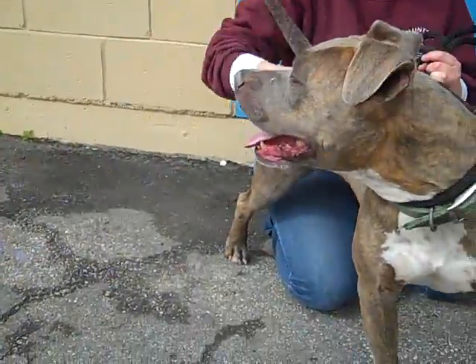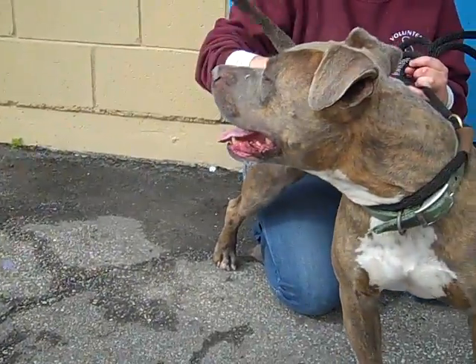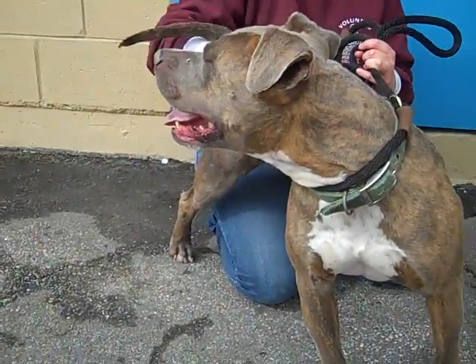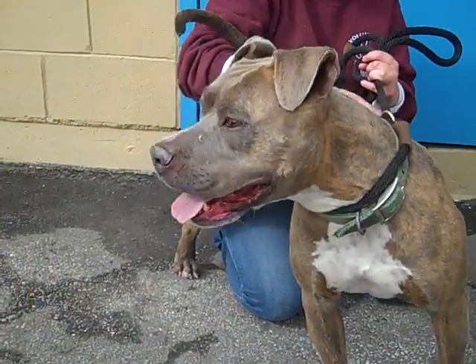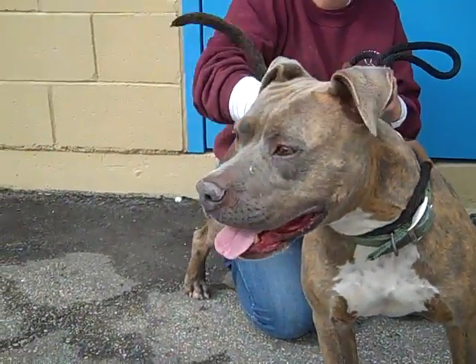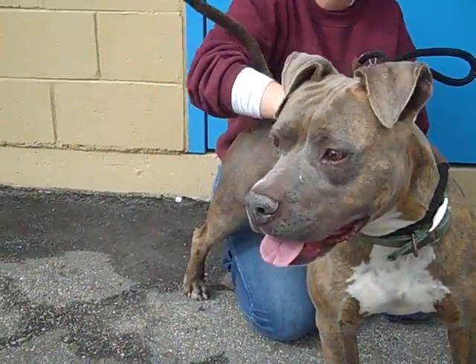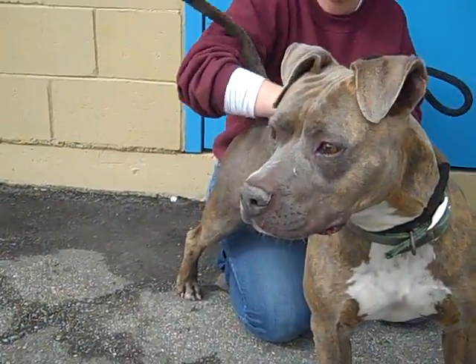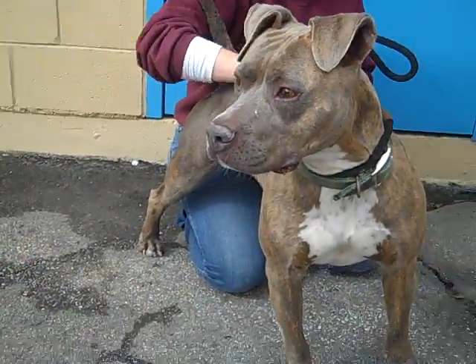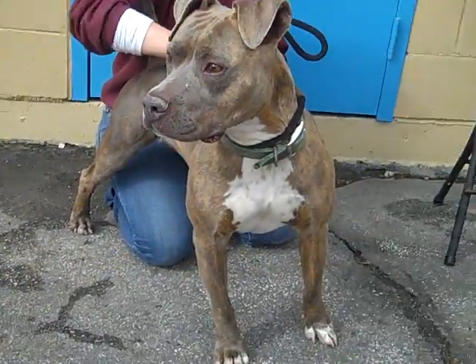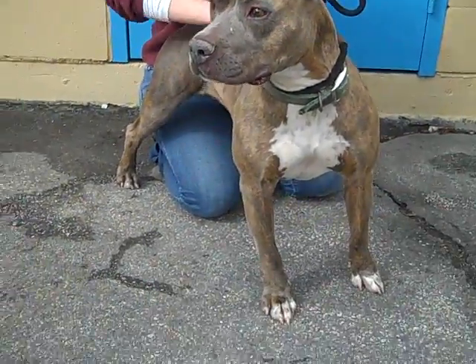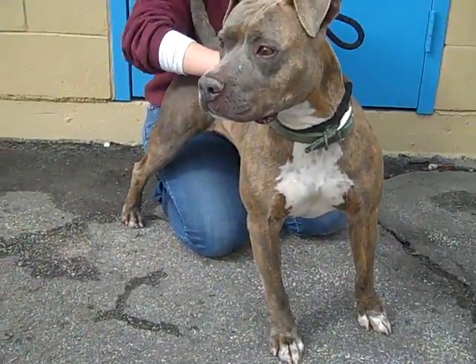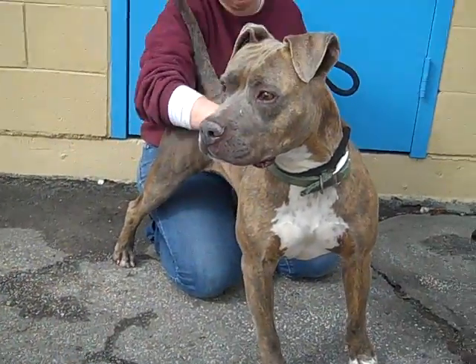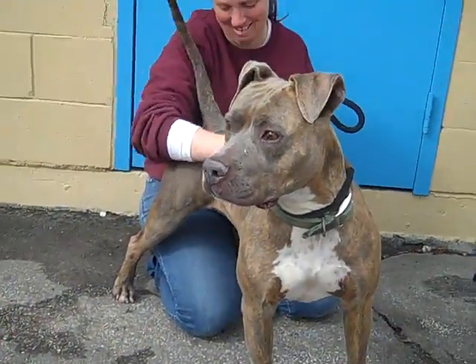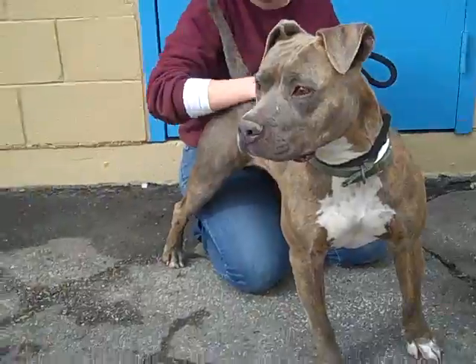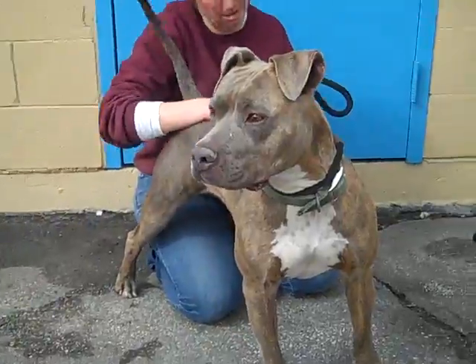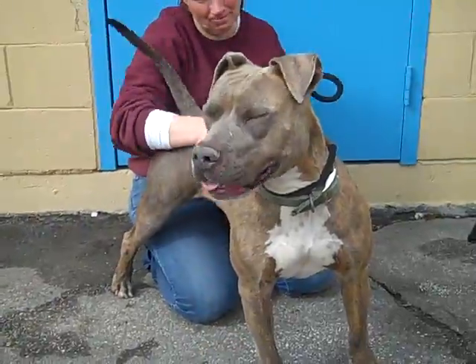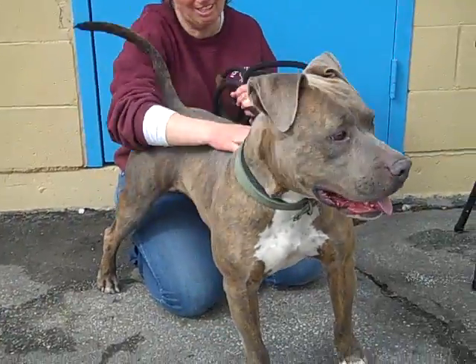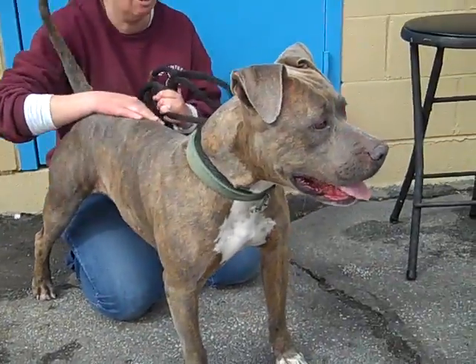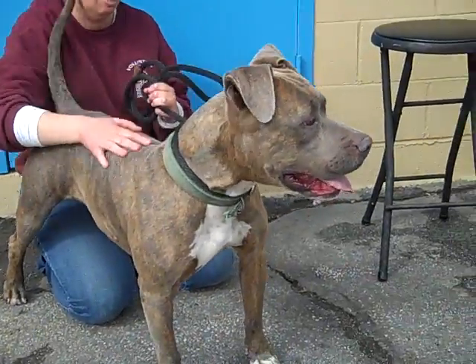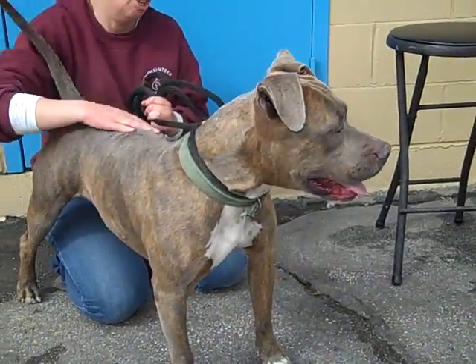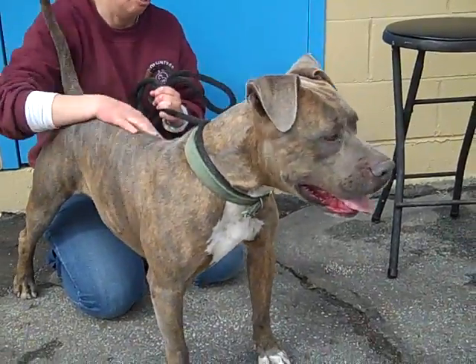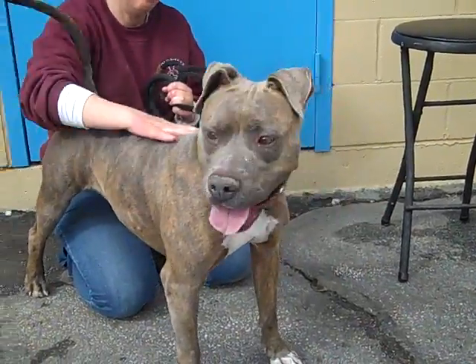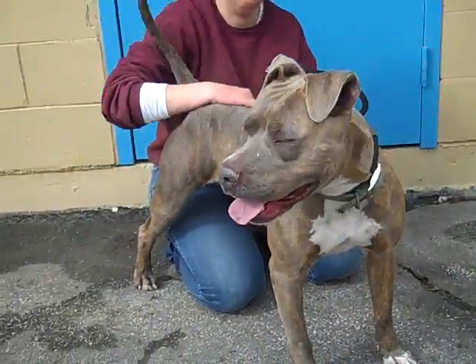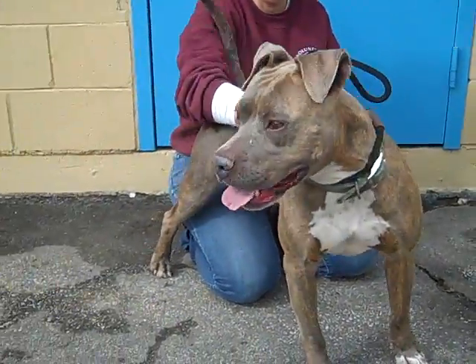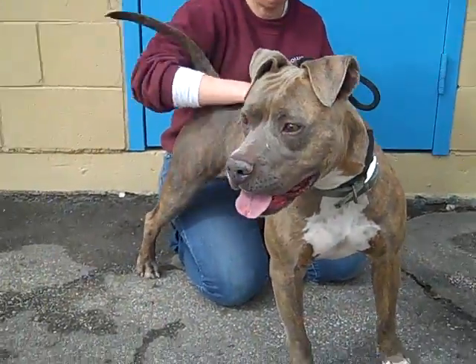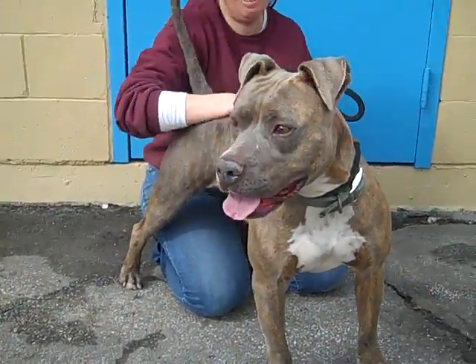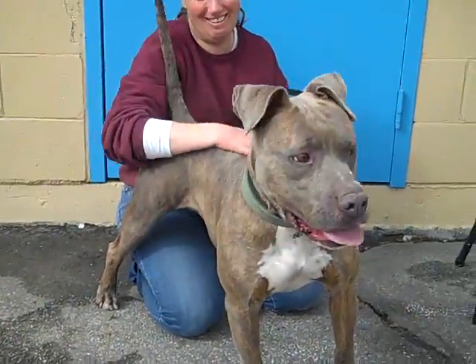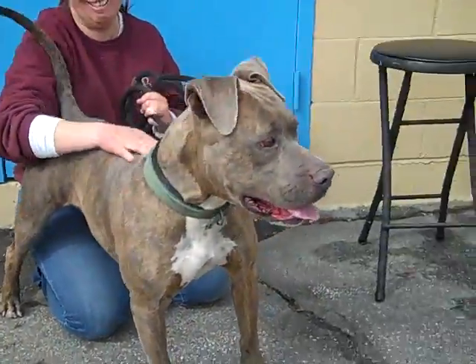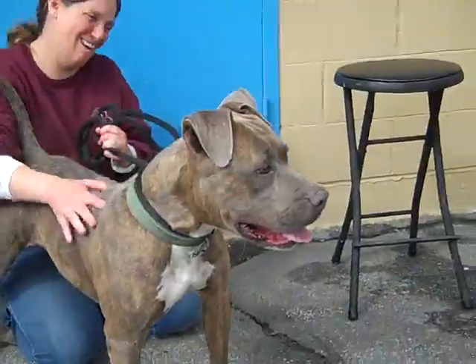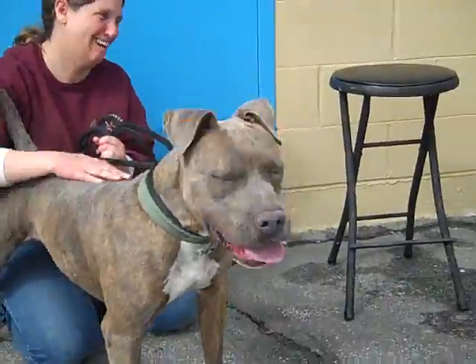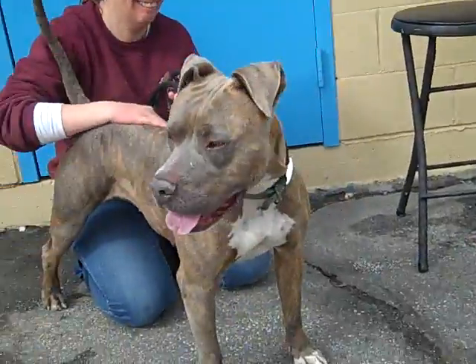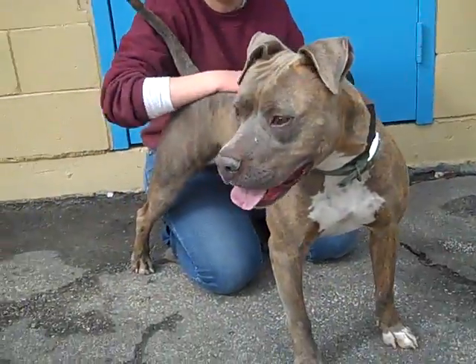She is definitely housebroken, so we do know that about her, but we don't know much else. She pulls a little on a leash, but she seems cooperative — otherwise she's paying attention to you and she's not distracted by what else is going on.